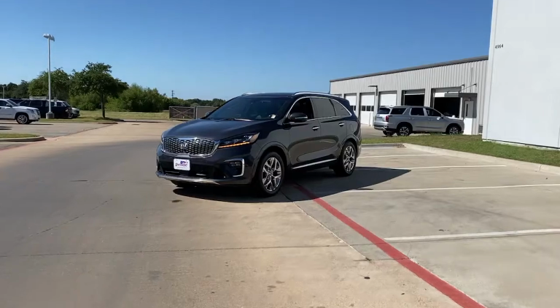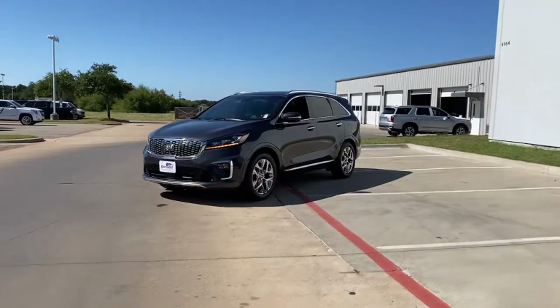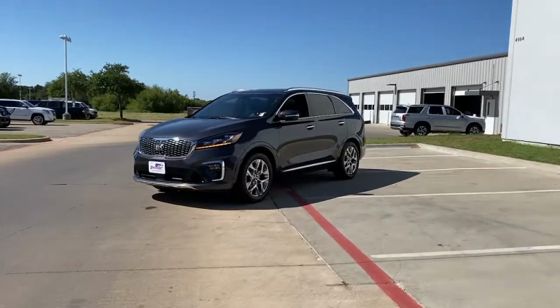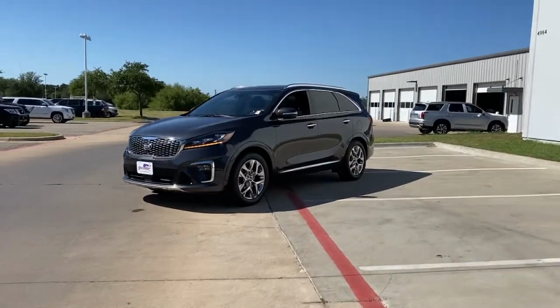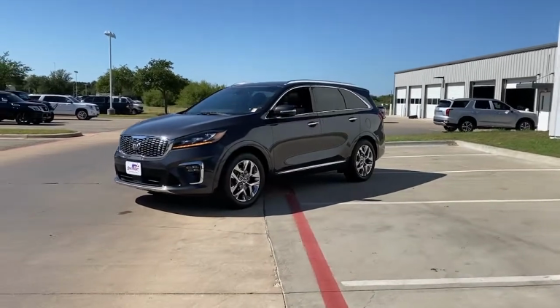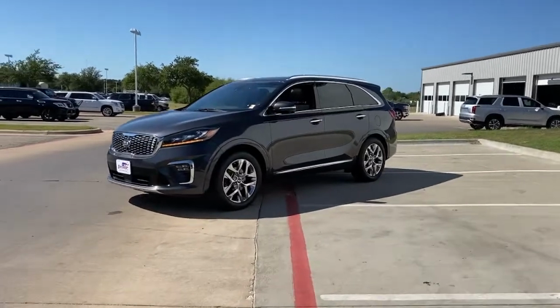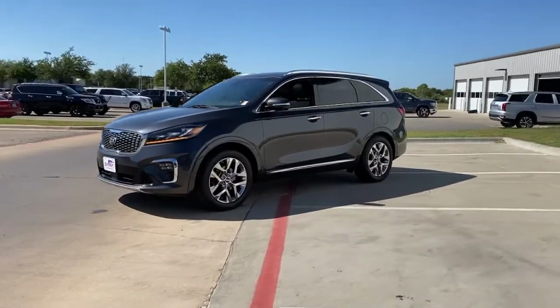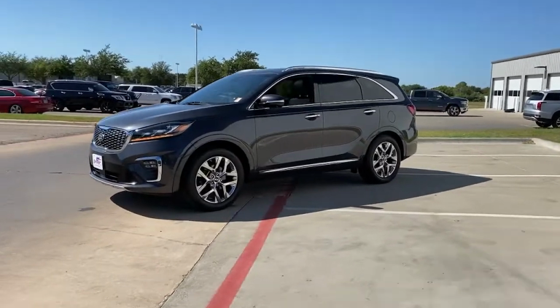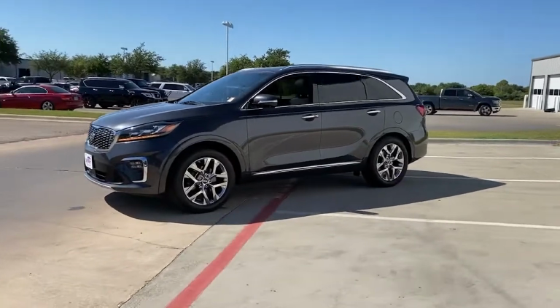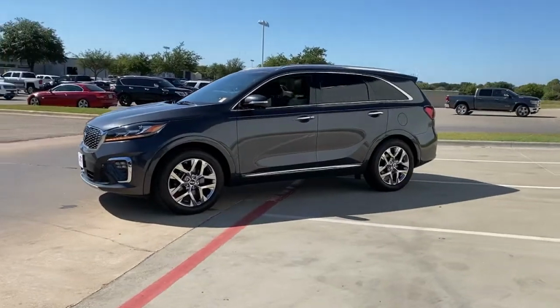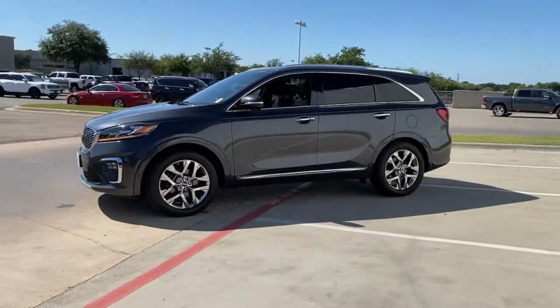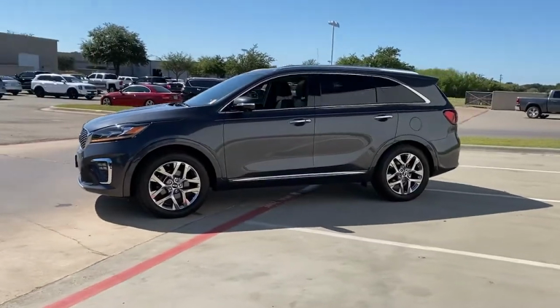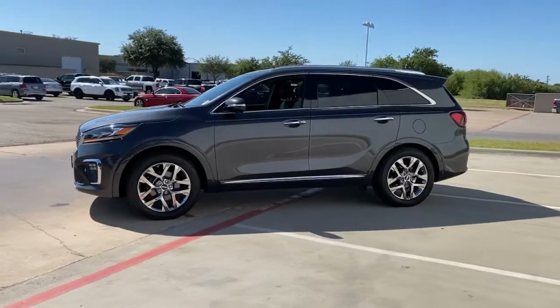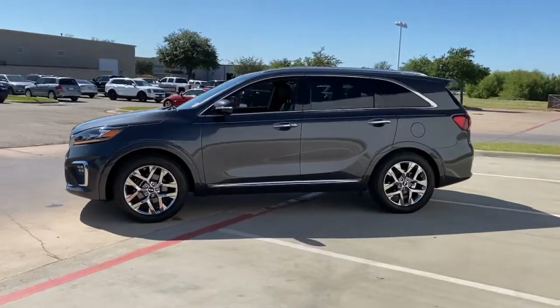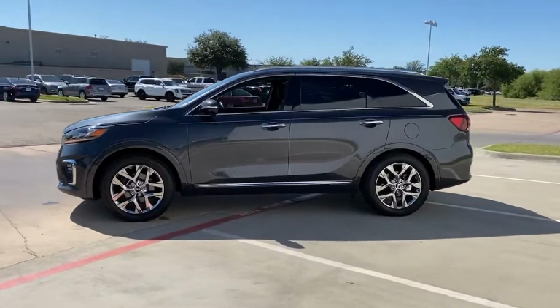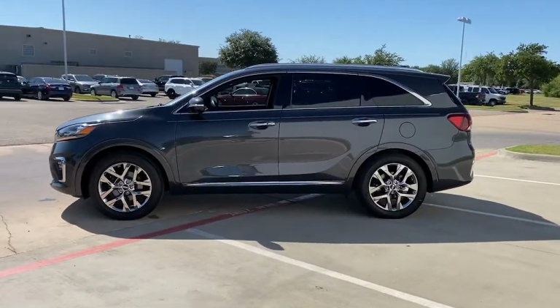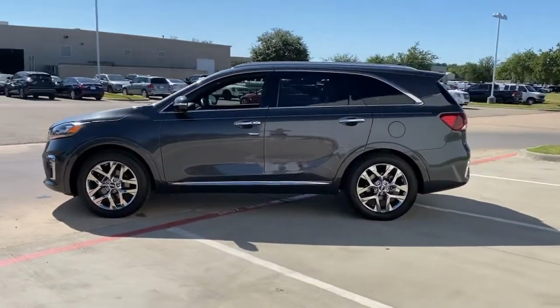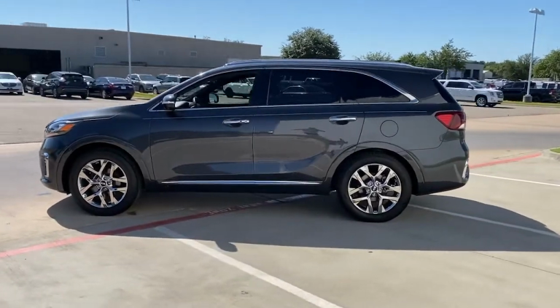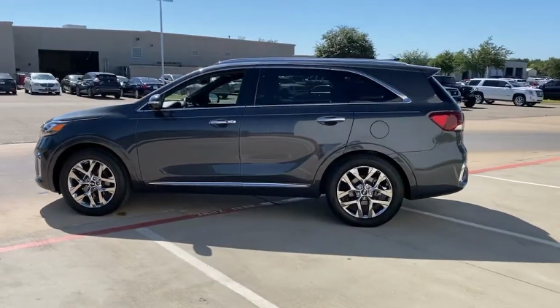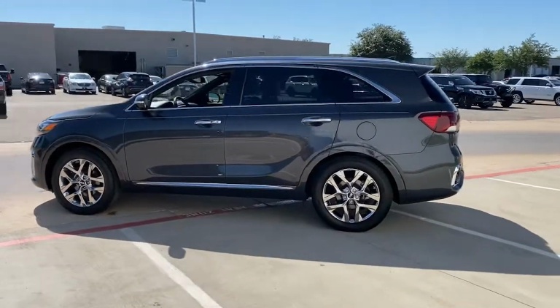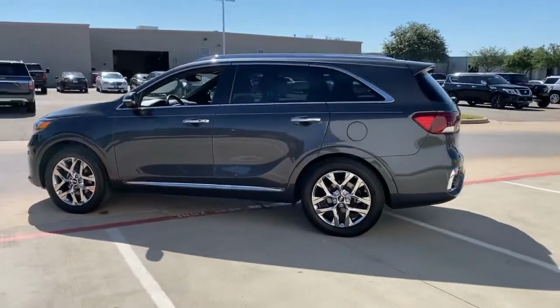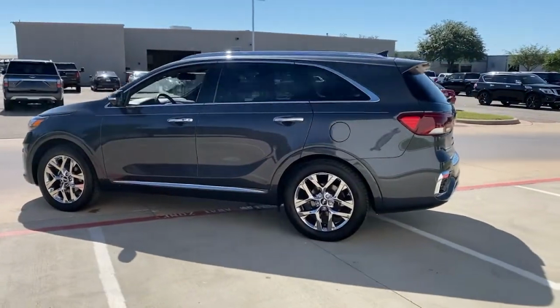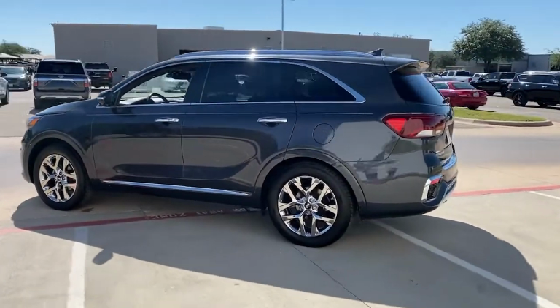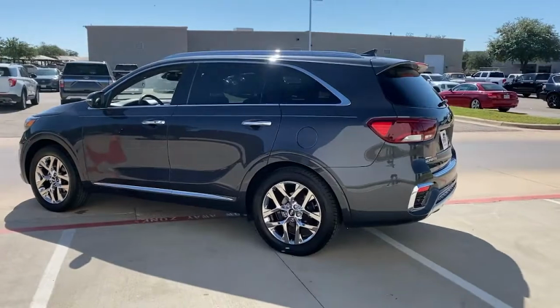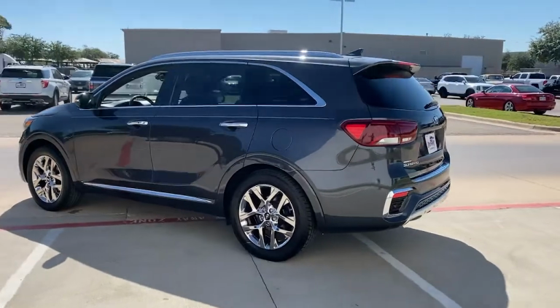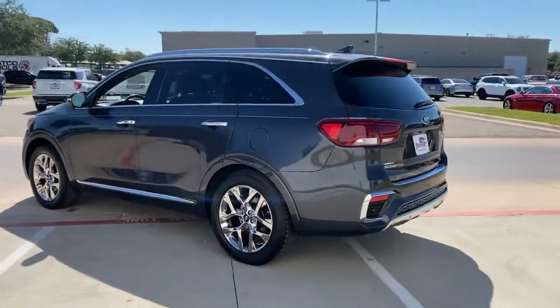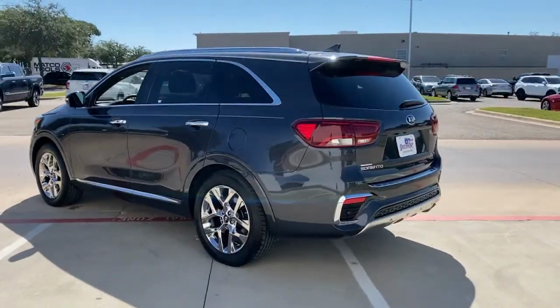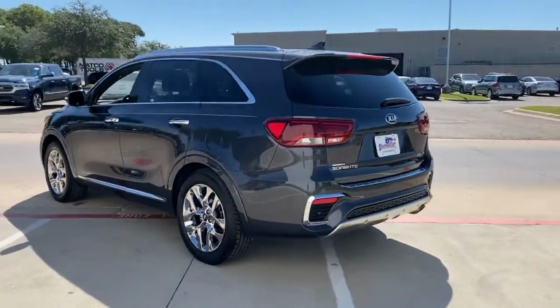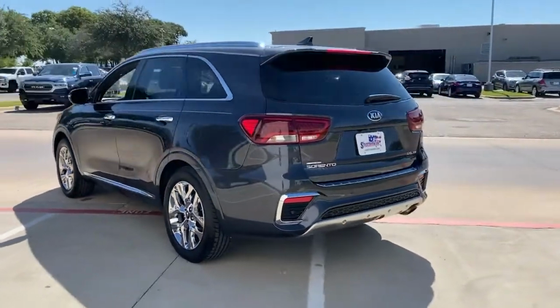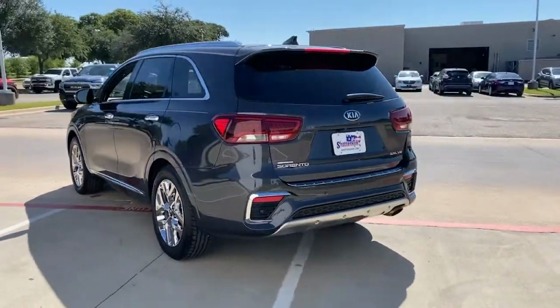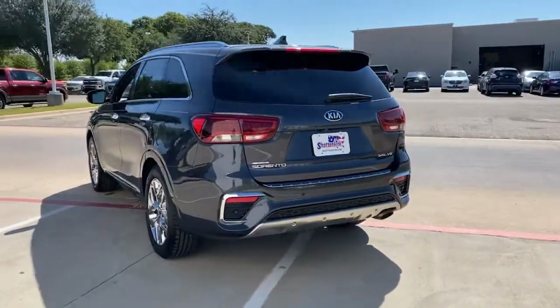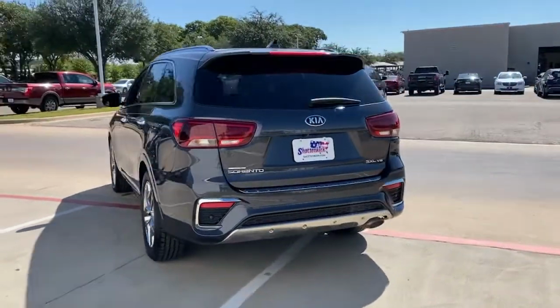You will love the features of this 2019 Kia Sorento. With less than 40,000 miles on the odometer, this vehicle stands out from the rest. This versatile Sorento has what your family needs to get the most out of every journey.